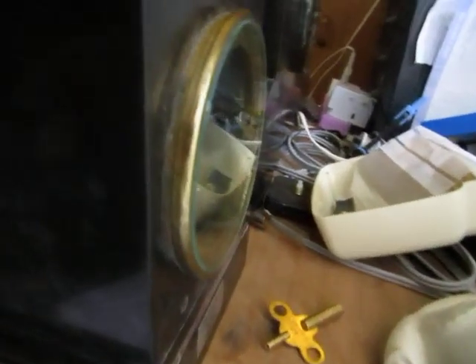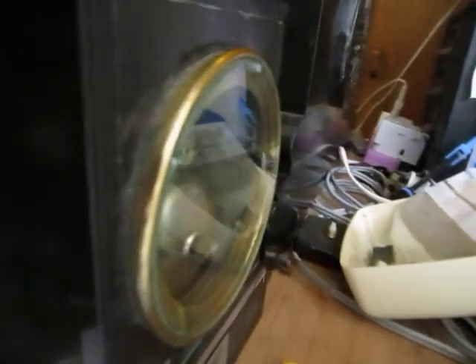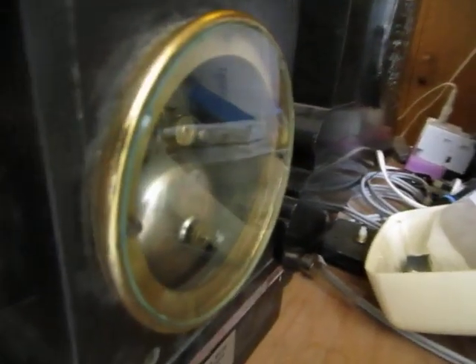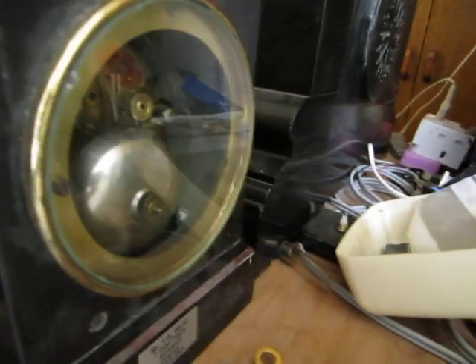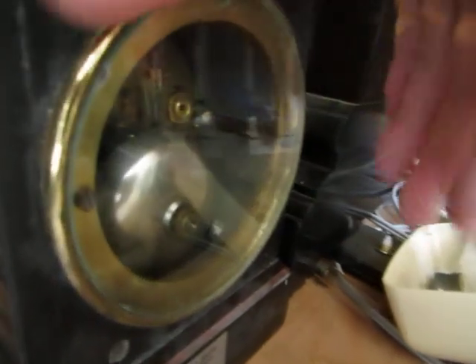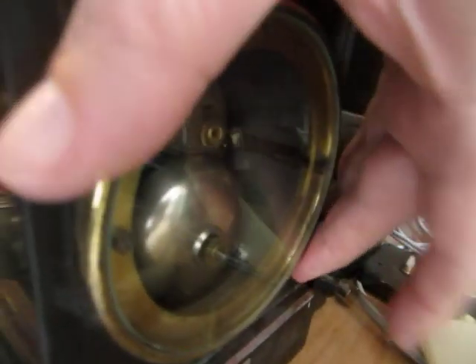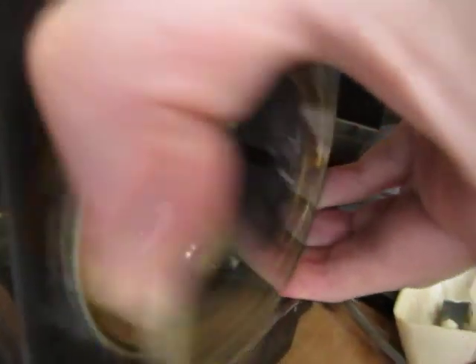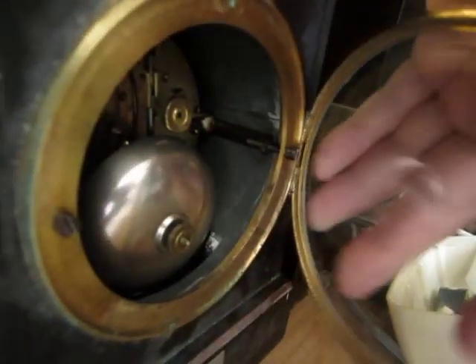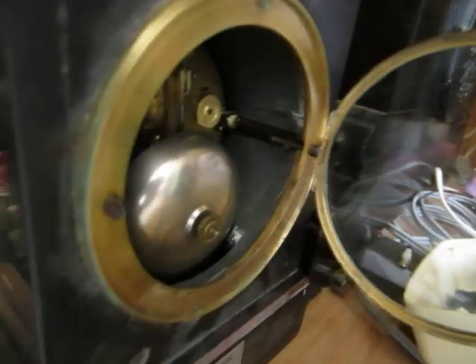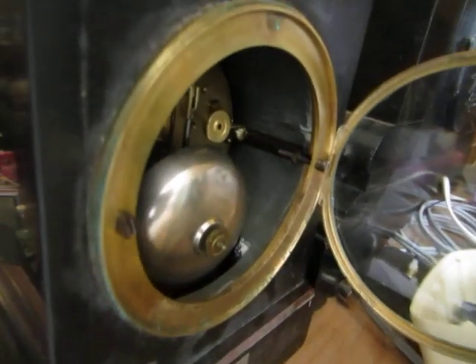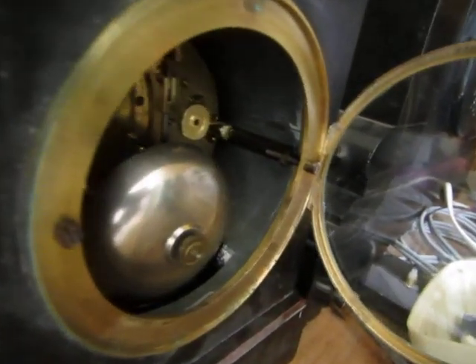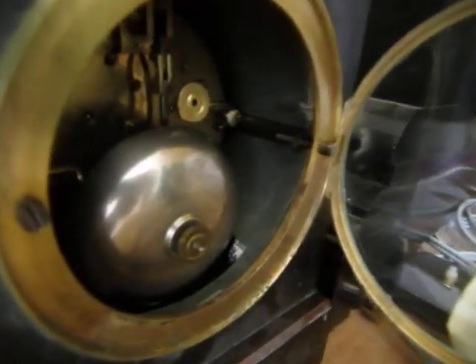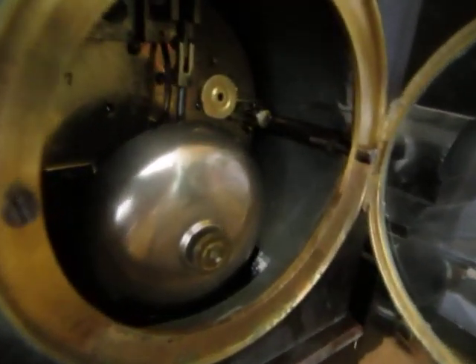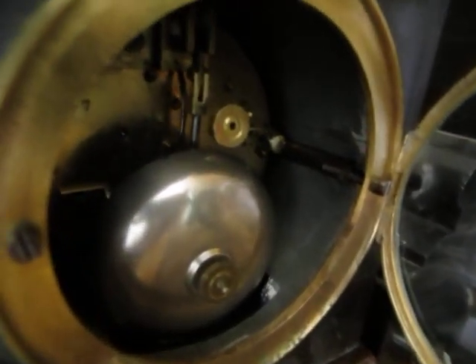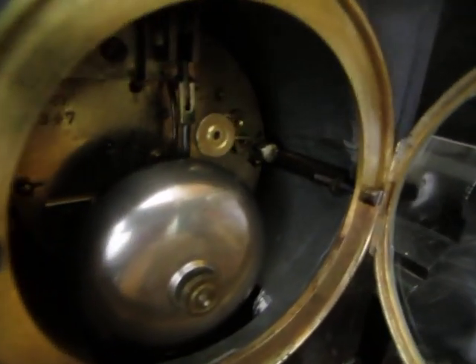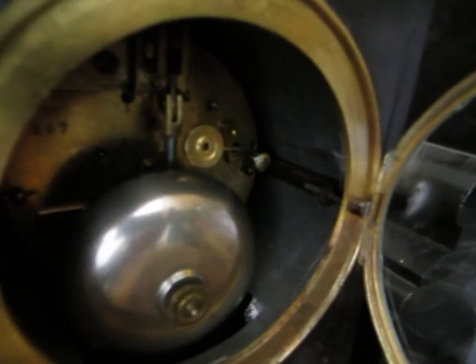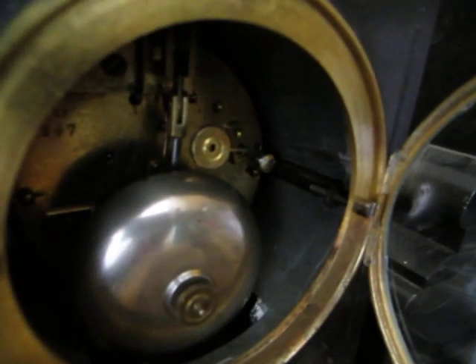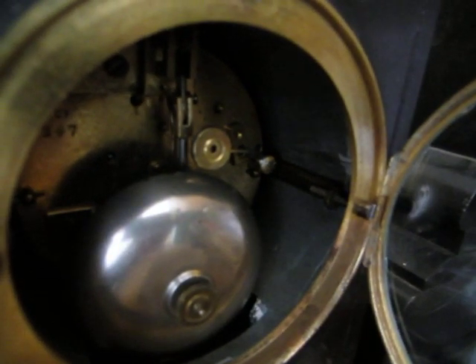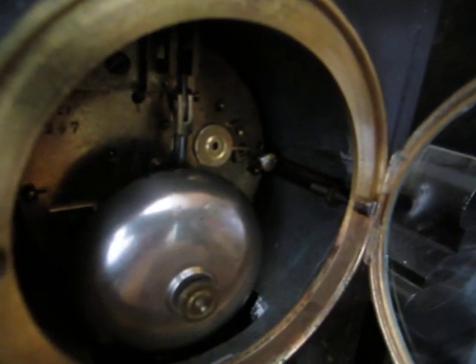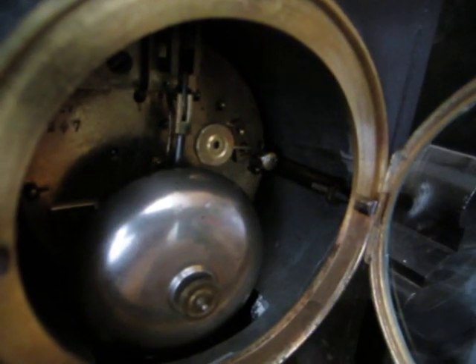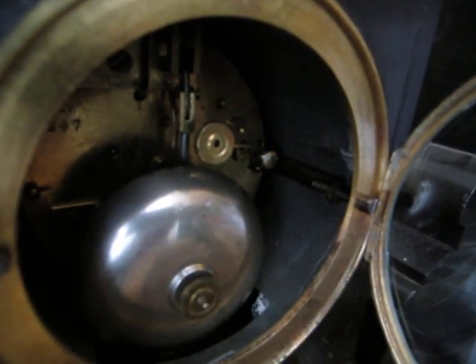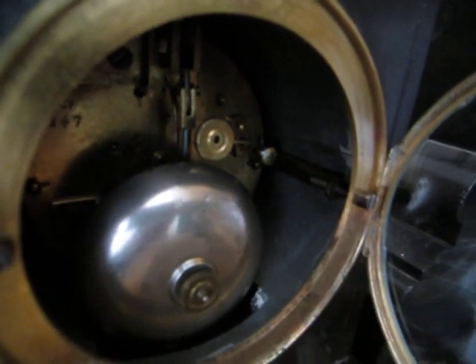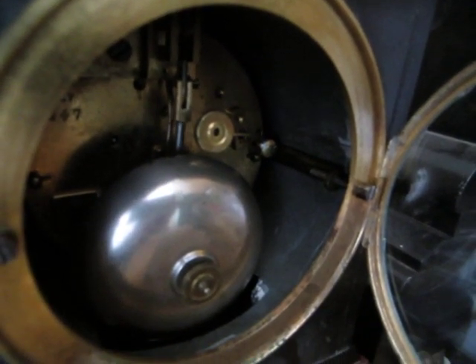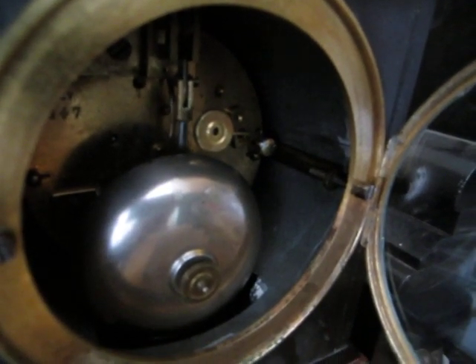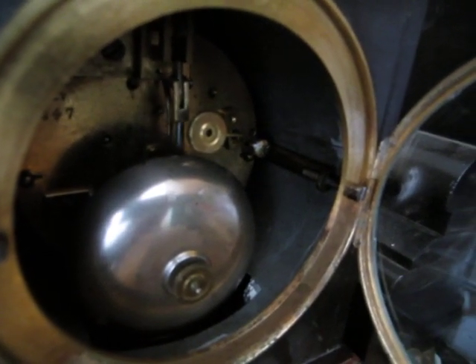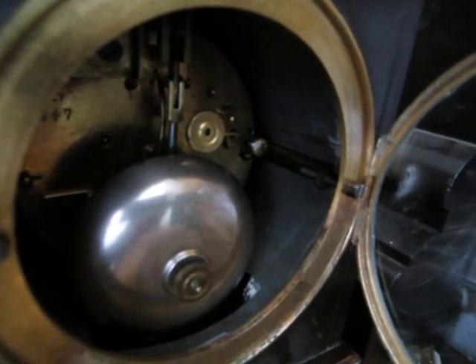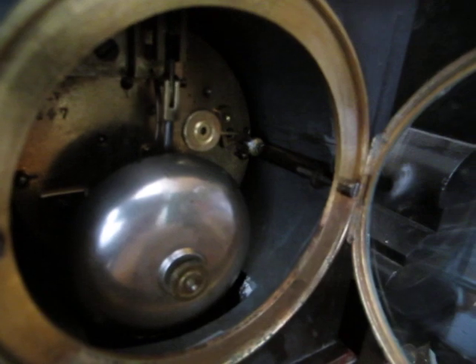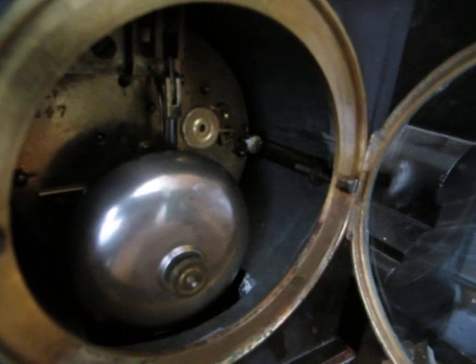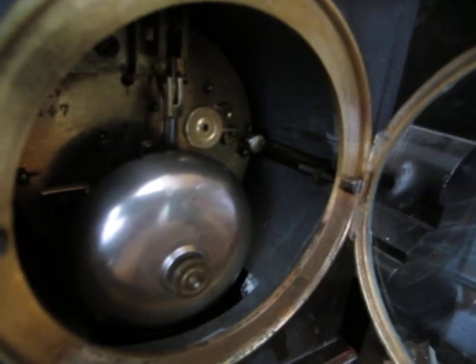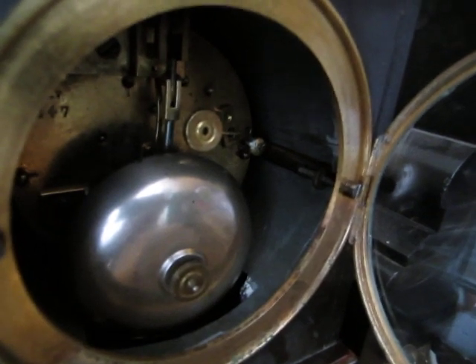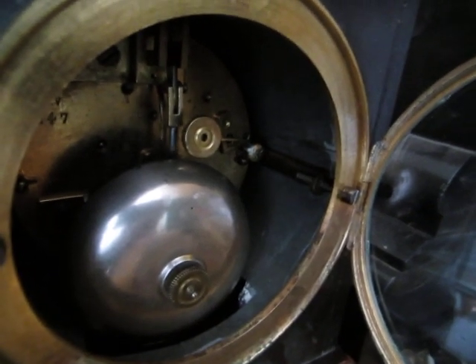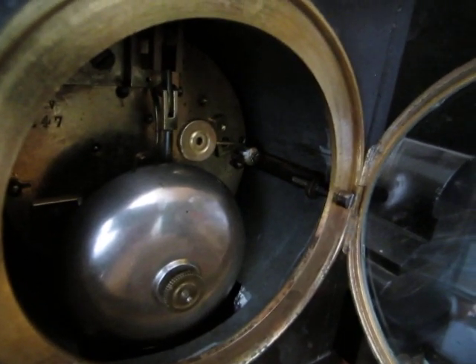The back of the clock has a glass panel. It's a very ordinary French movement. It has that dreaded French rack striking.